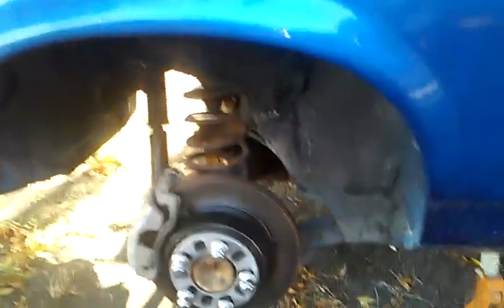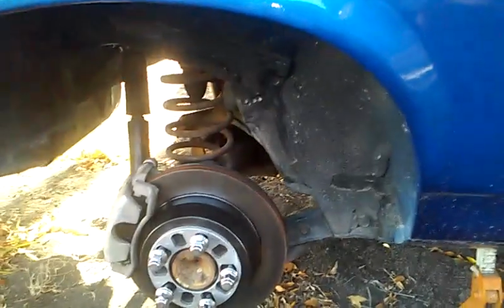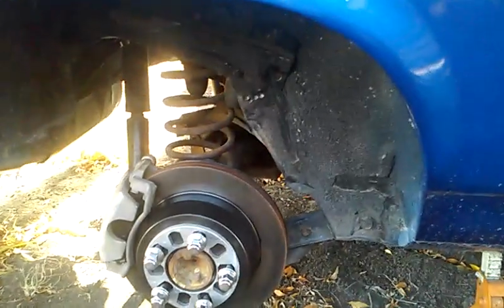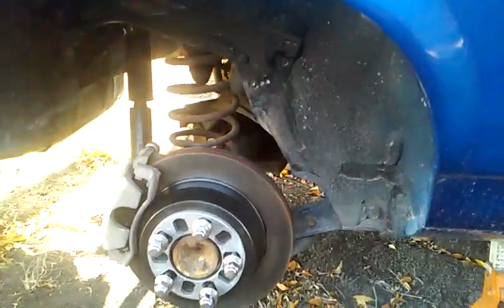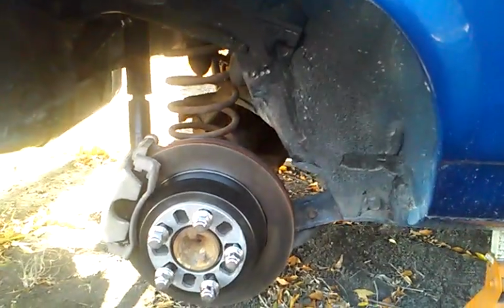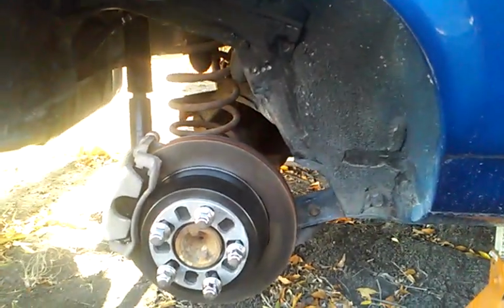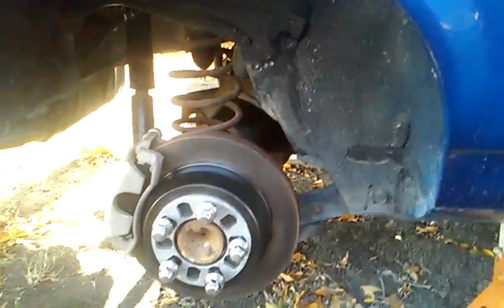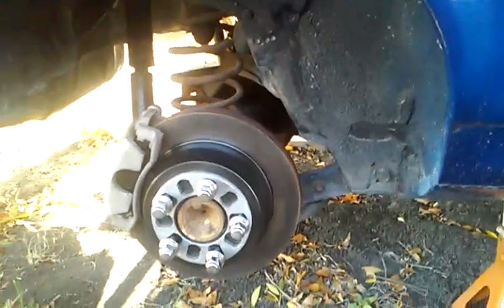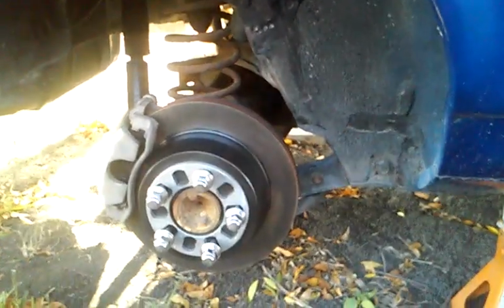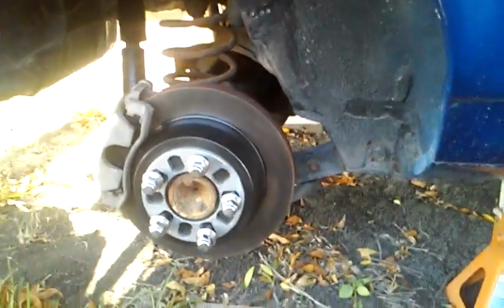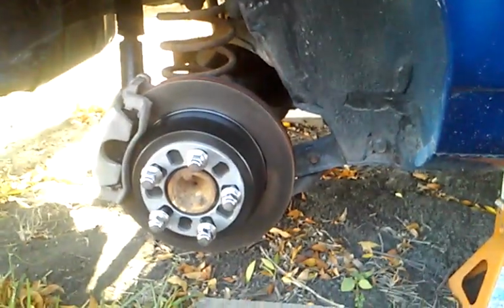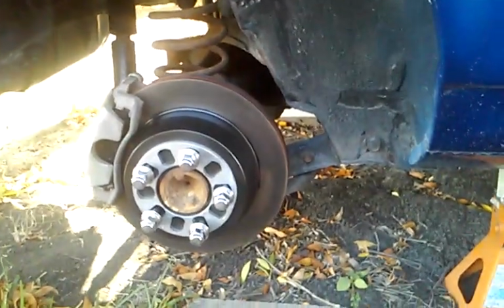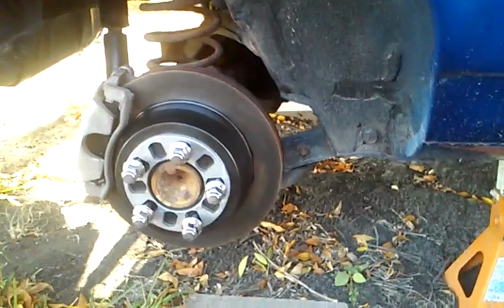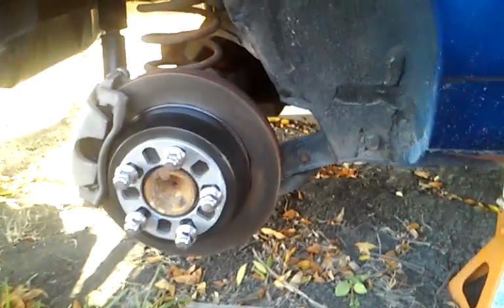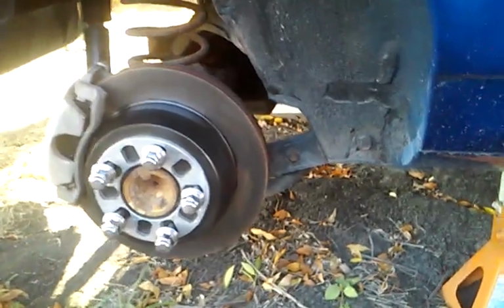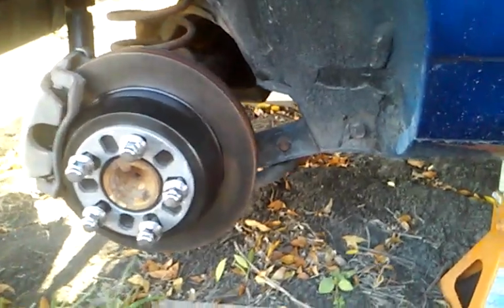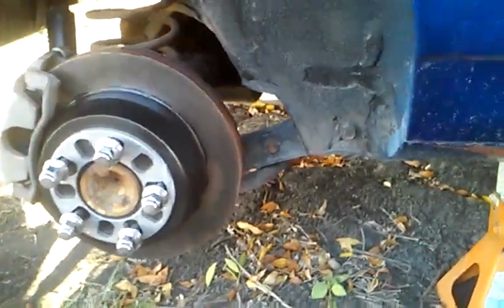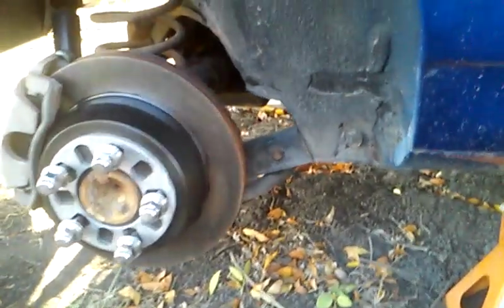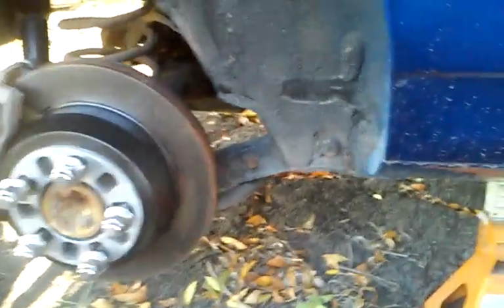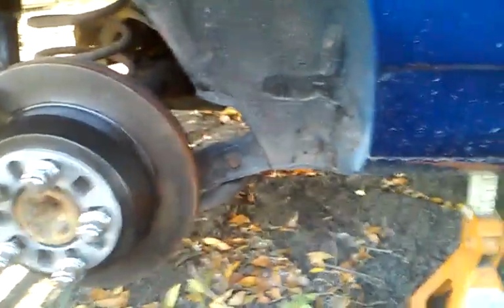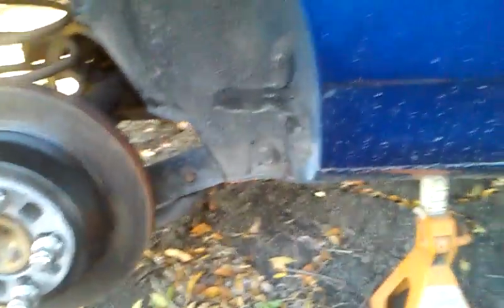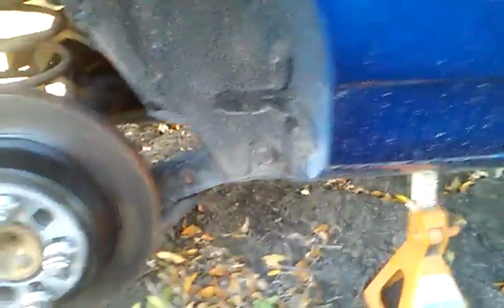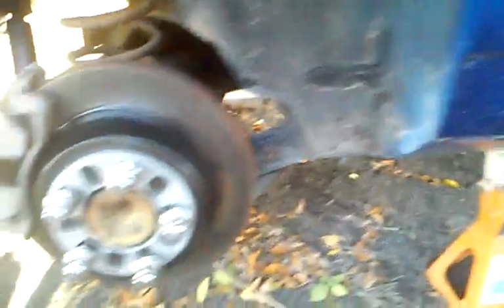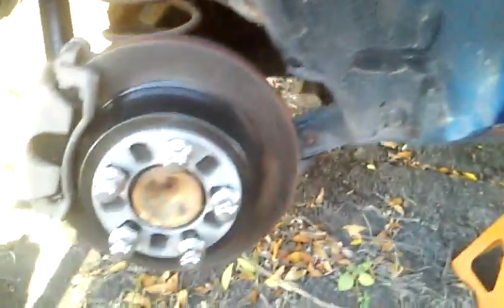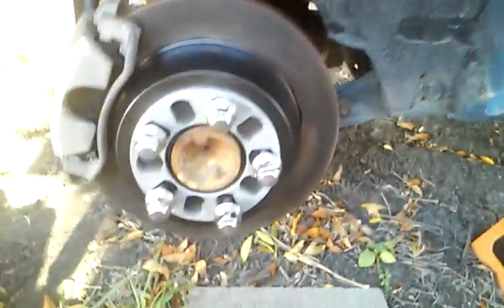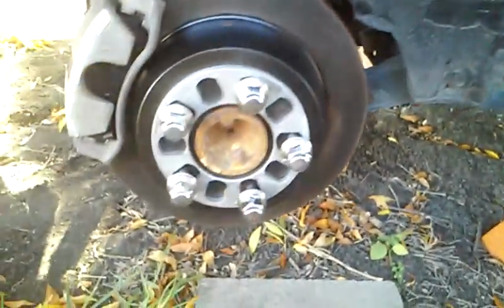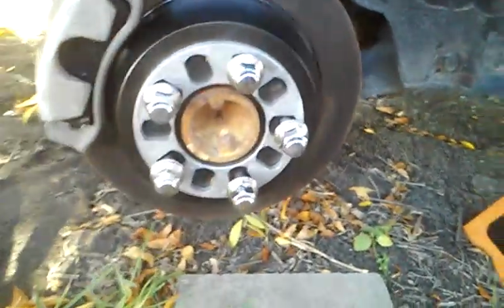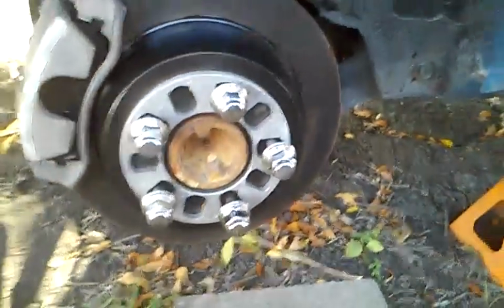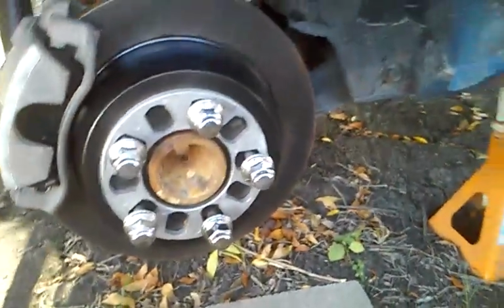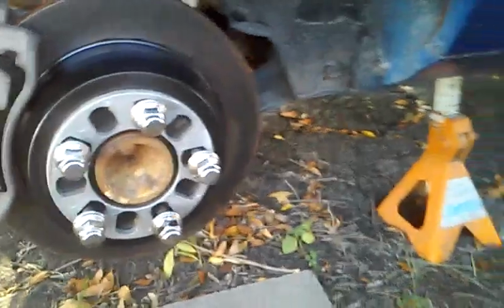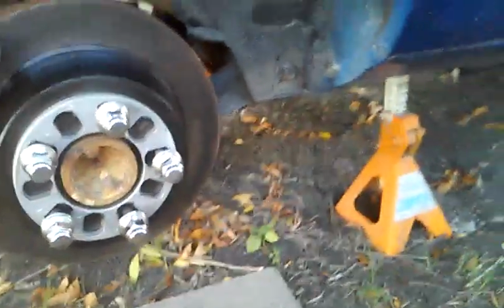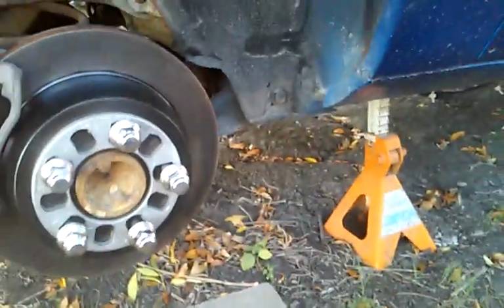Here's the rear disc. I really enjoy these four-wheel disc brakes. It will throw you through the front window, as one H-Body member said.